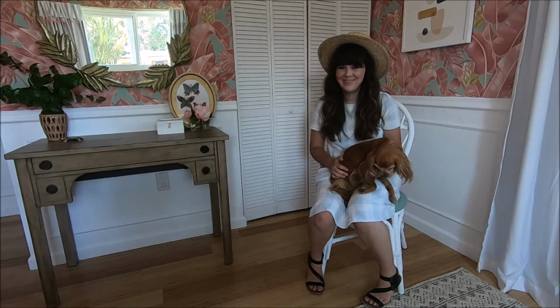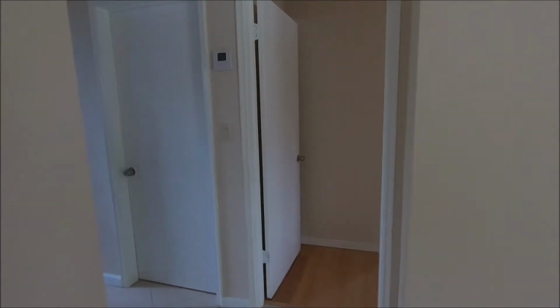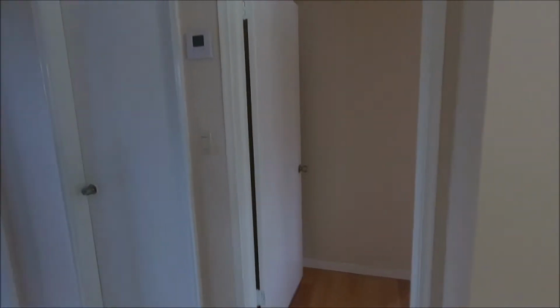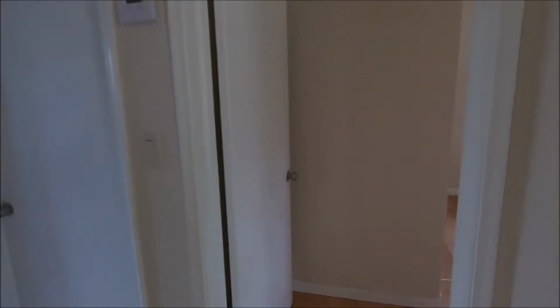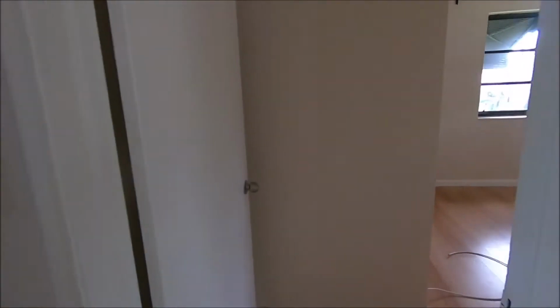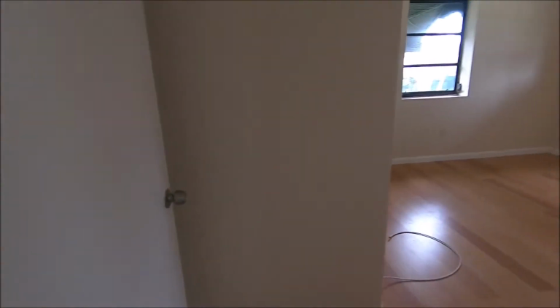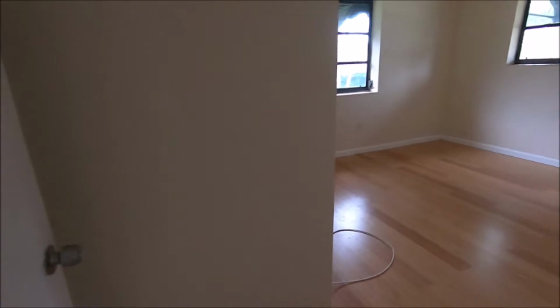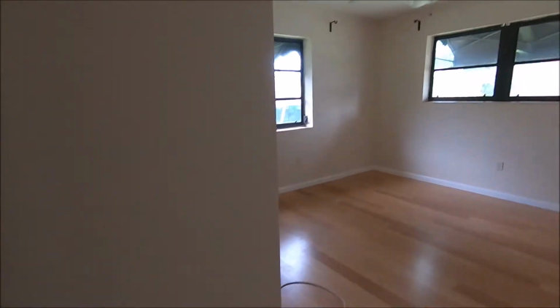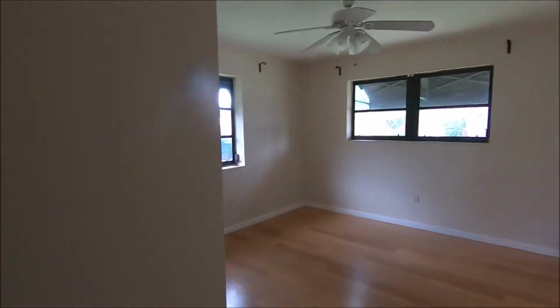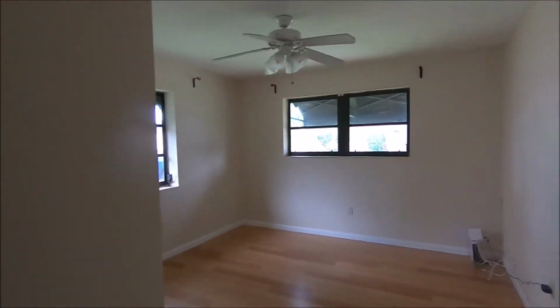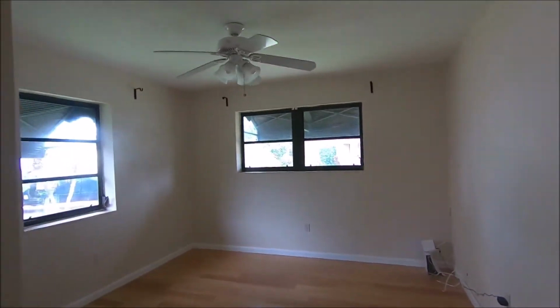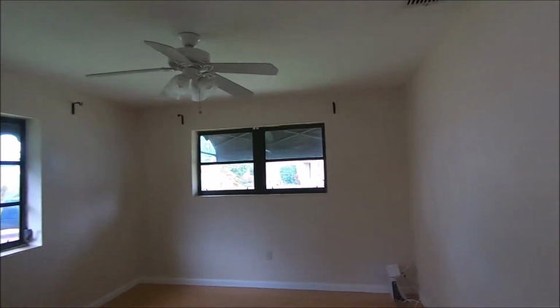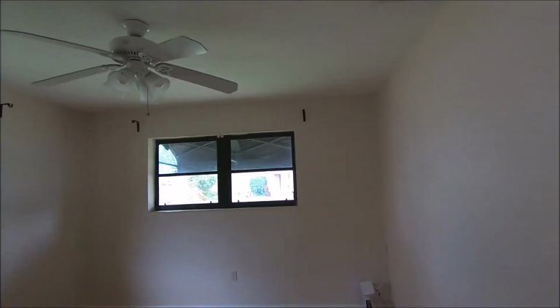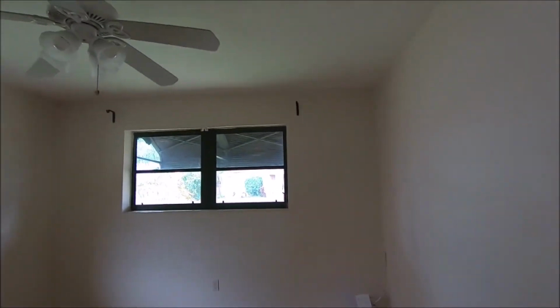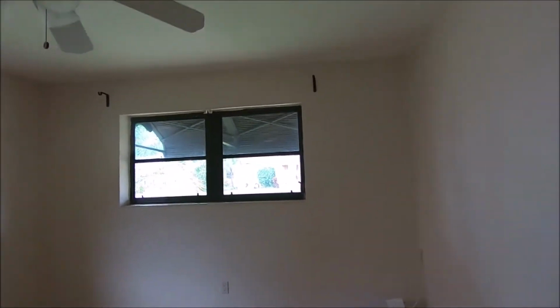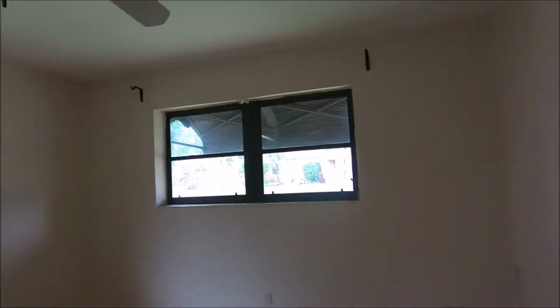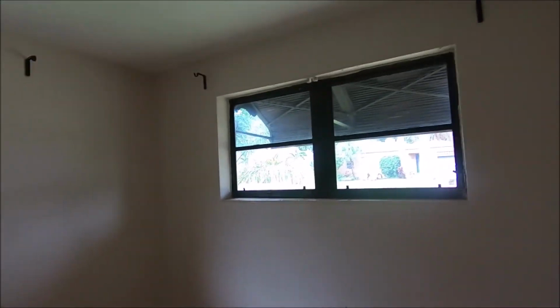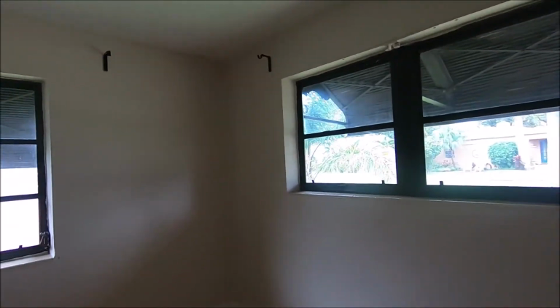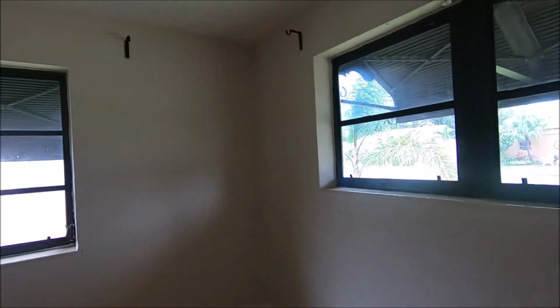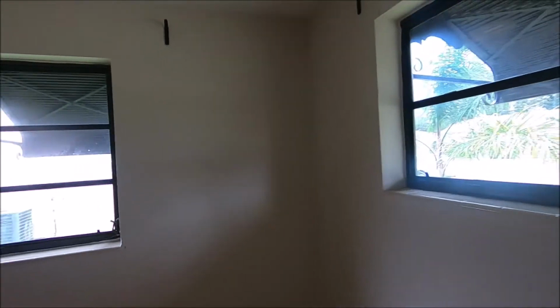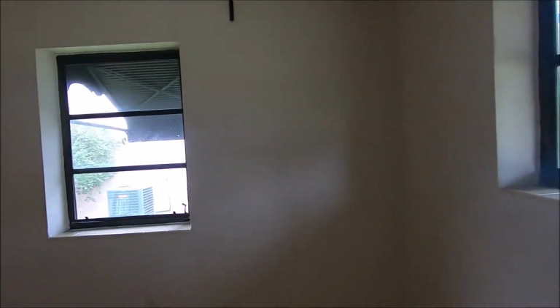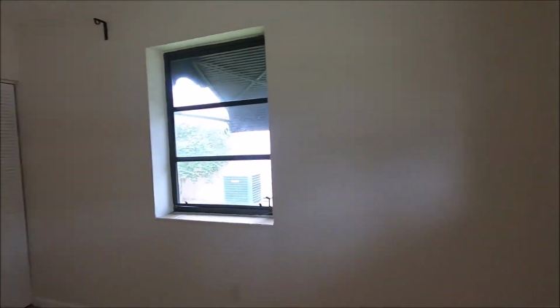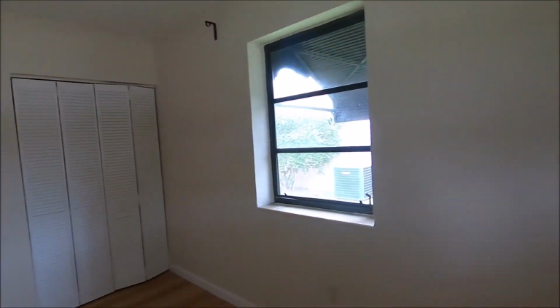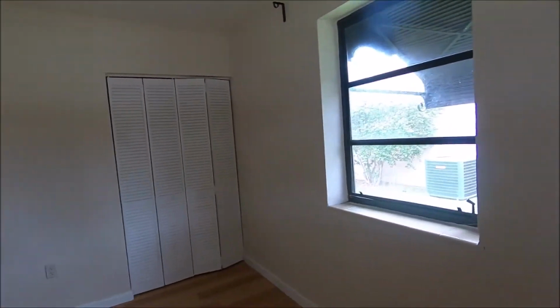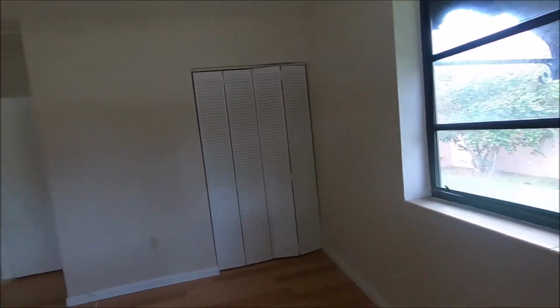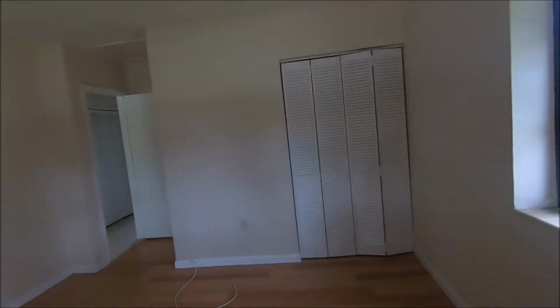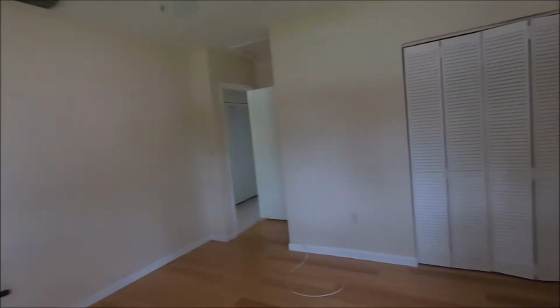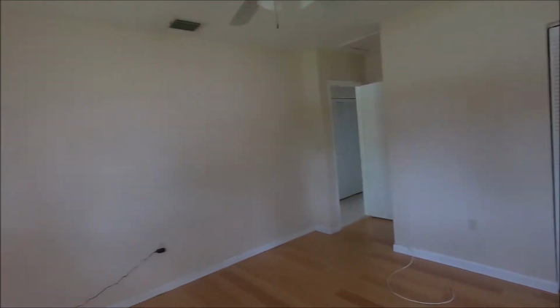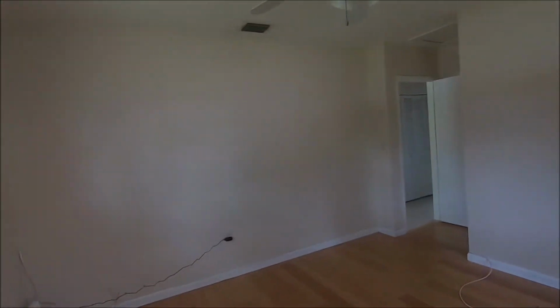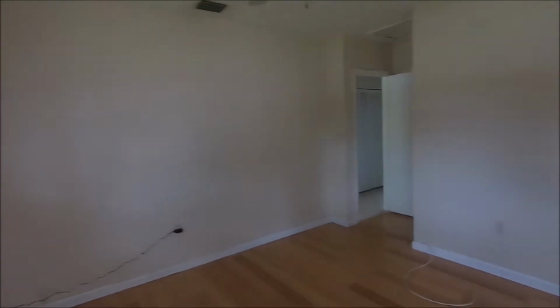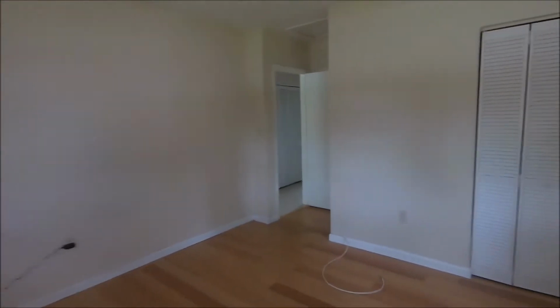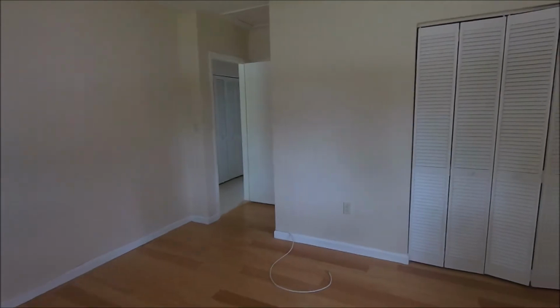Here is the room before — it was a big beige empty space. There was an old dated fan, the windows were still the black original ones, and it was just the perfect blank slate for me to work on.